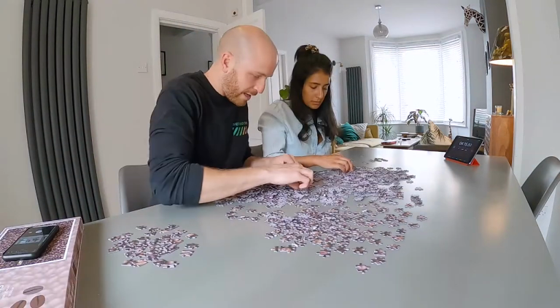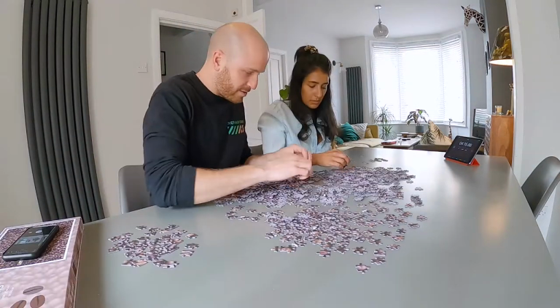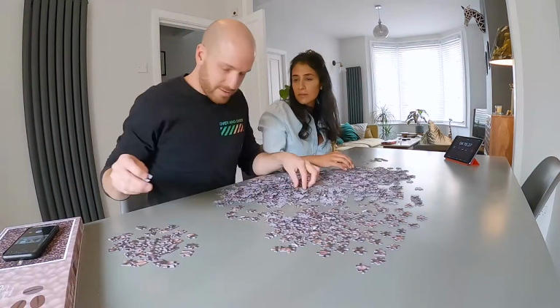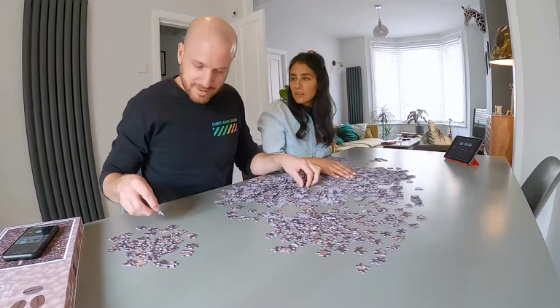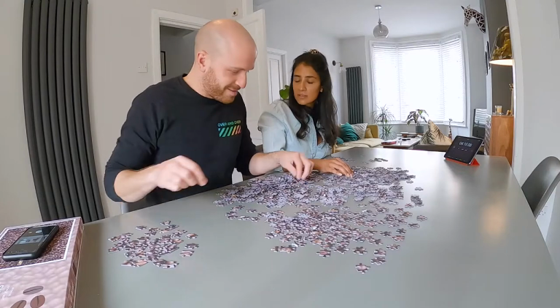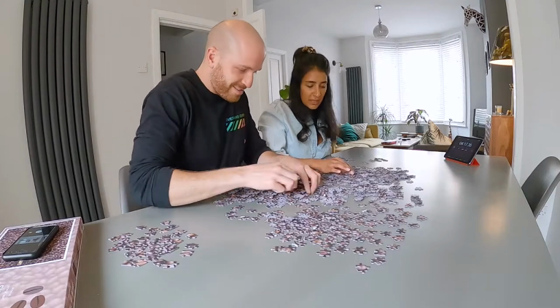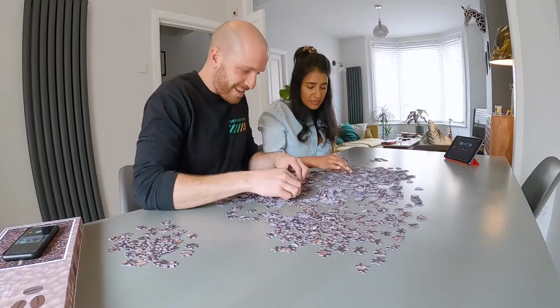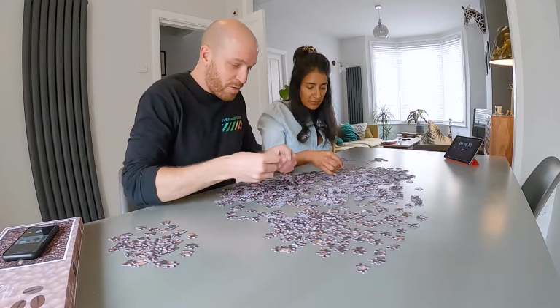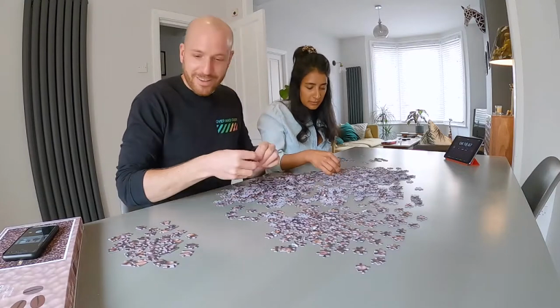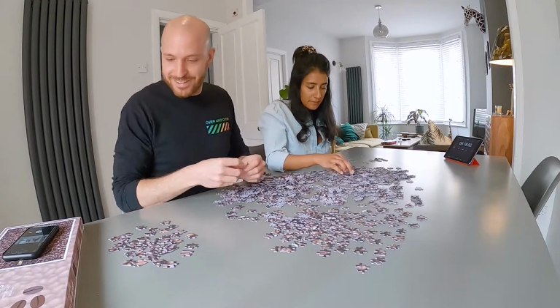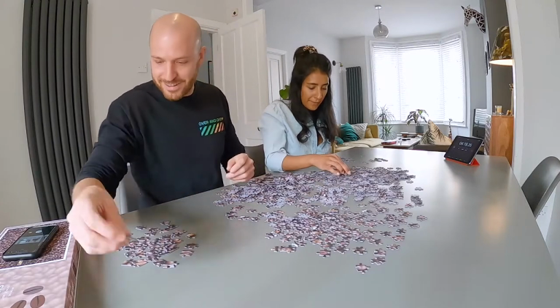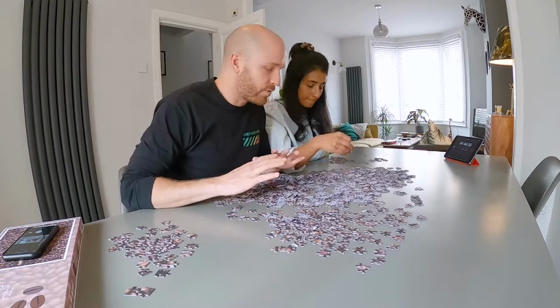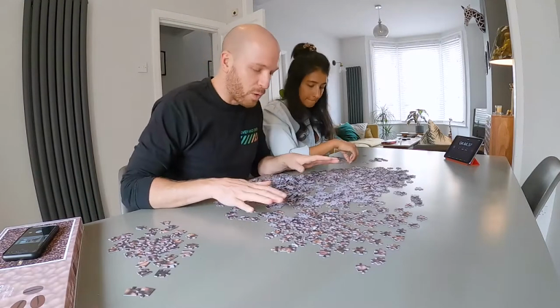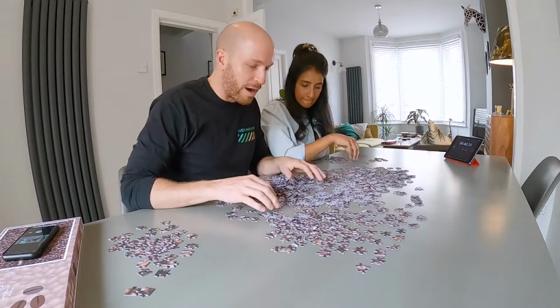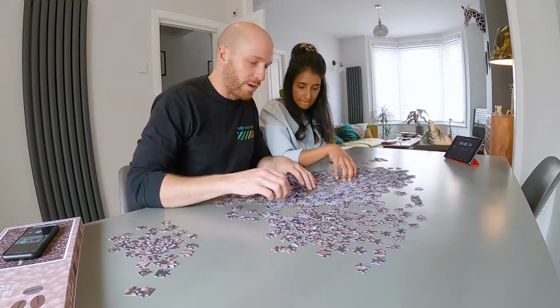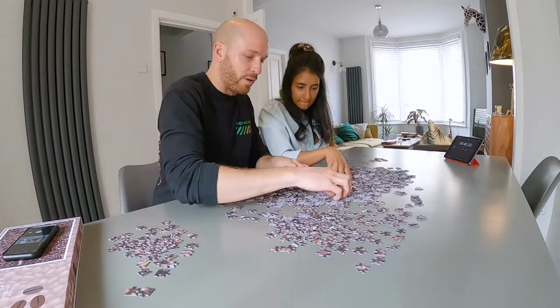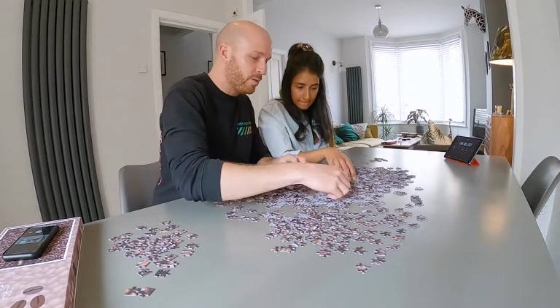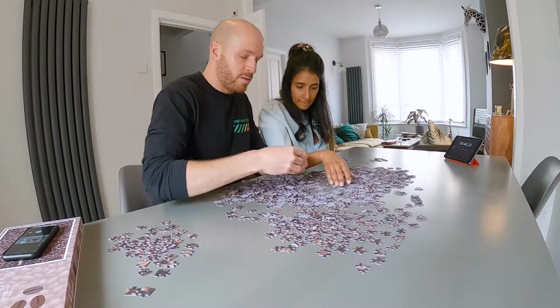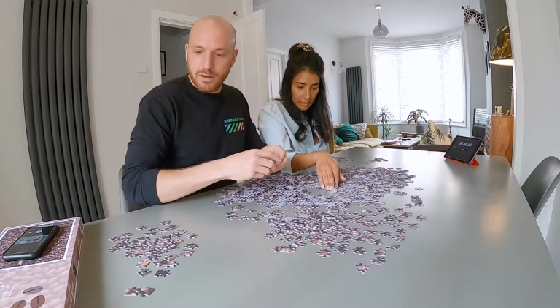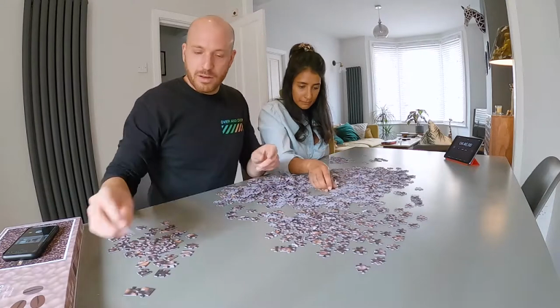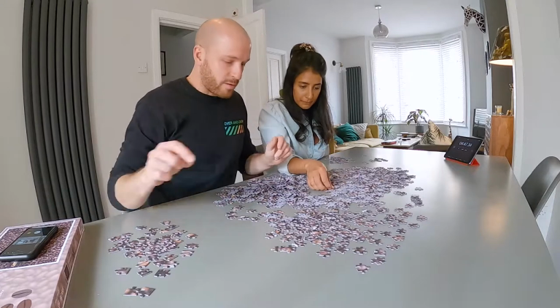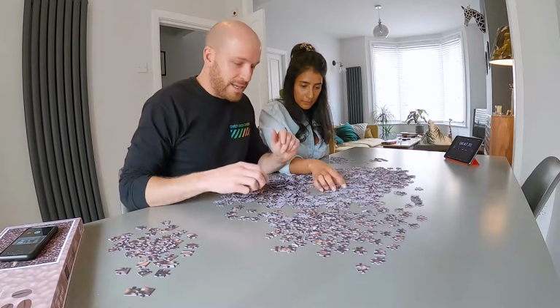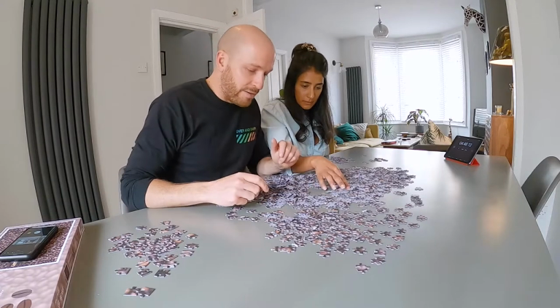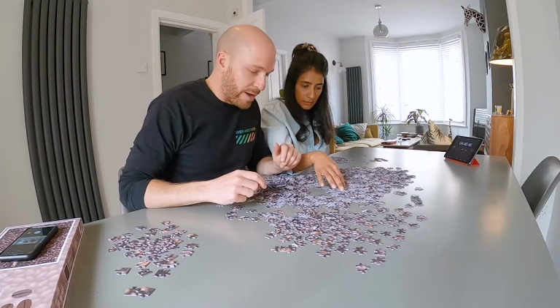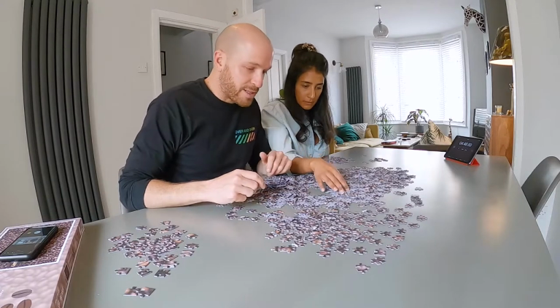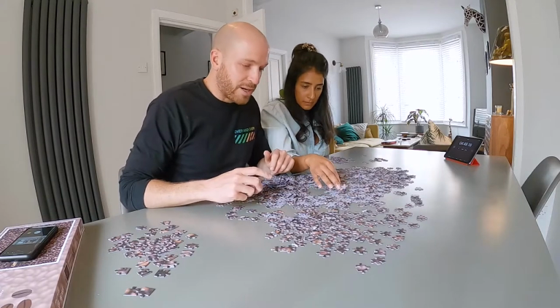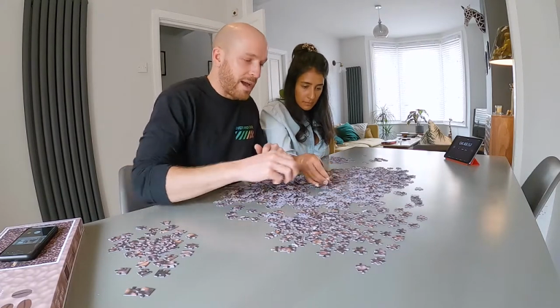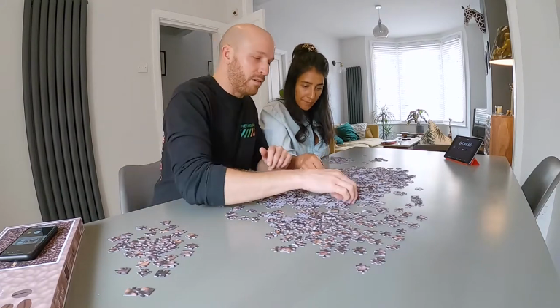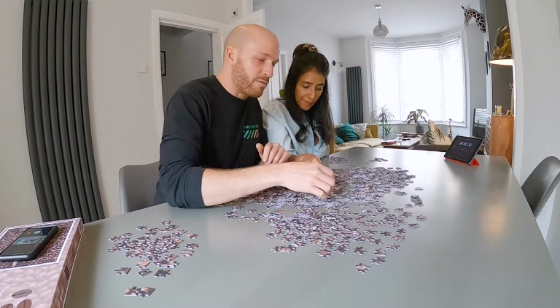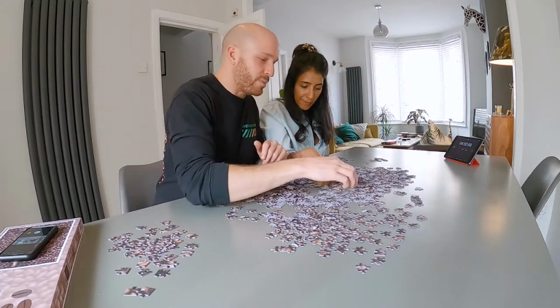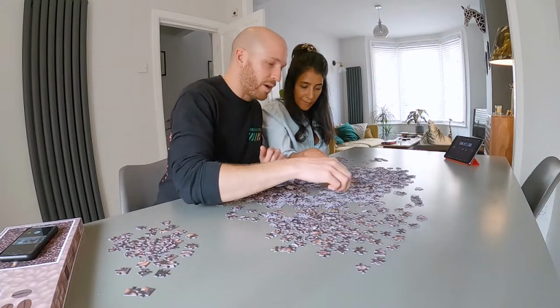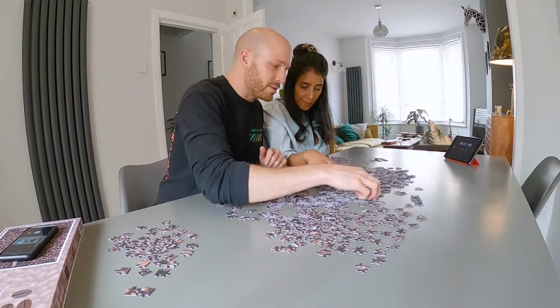Edge! I don't feel like you need to call out edge every time. Corner! The more prep work you do, the easier it will be, especially when it's an absolutely horrendous puzzle like this.